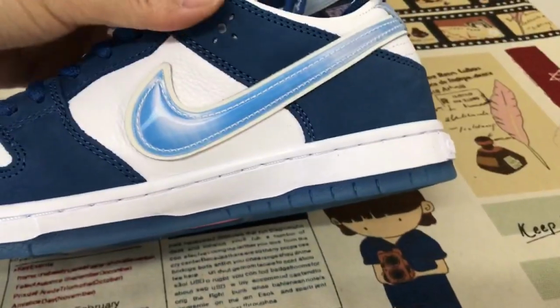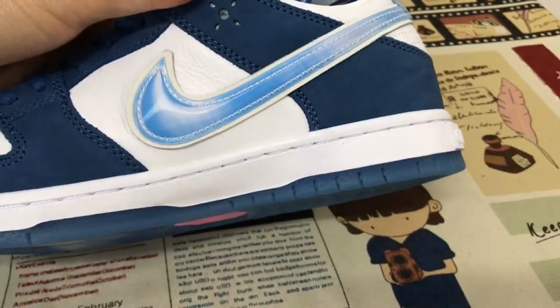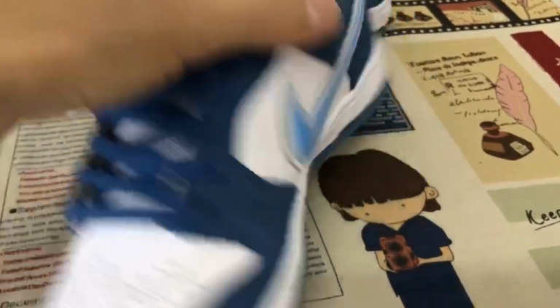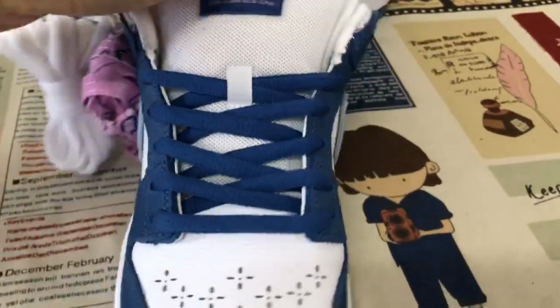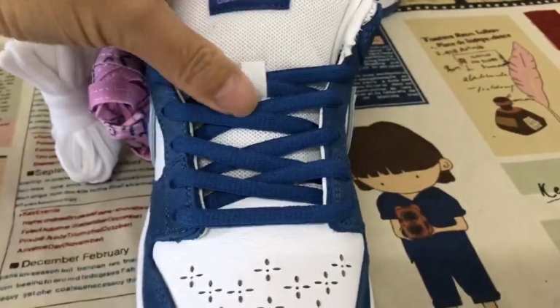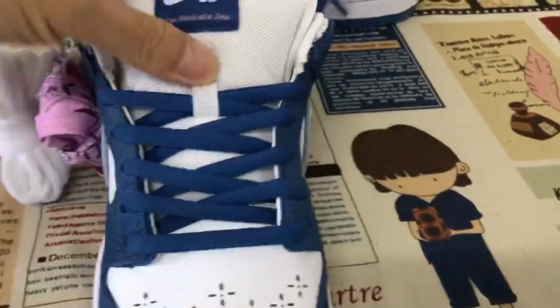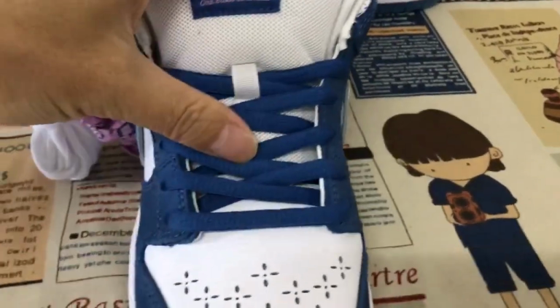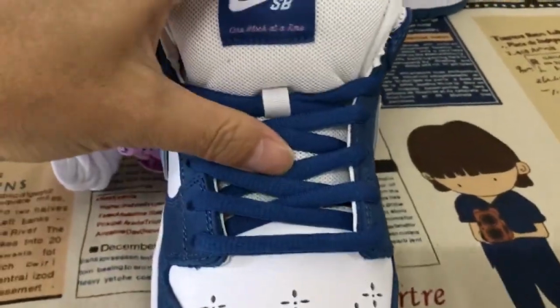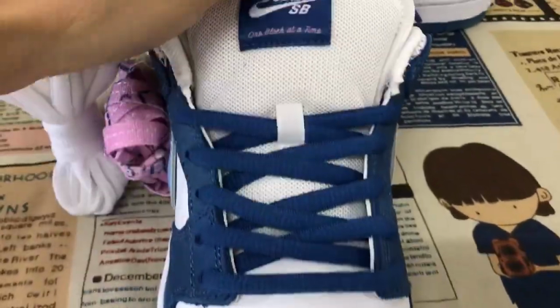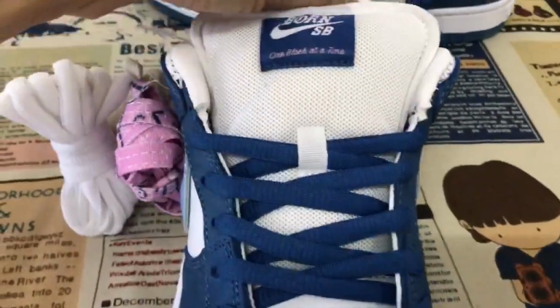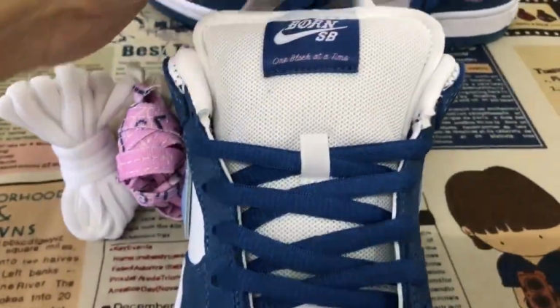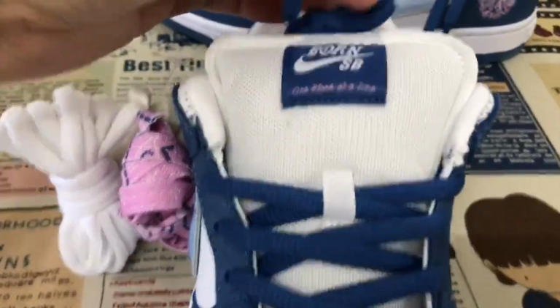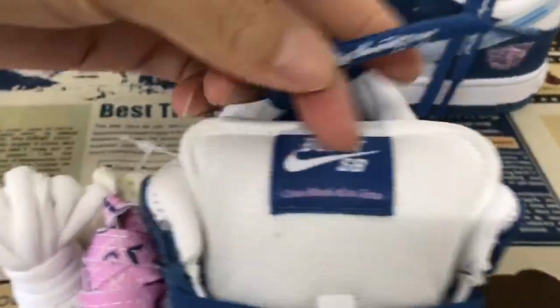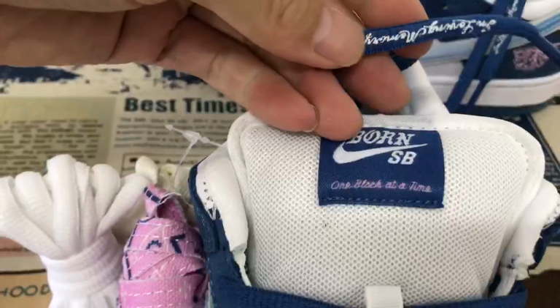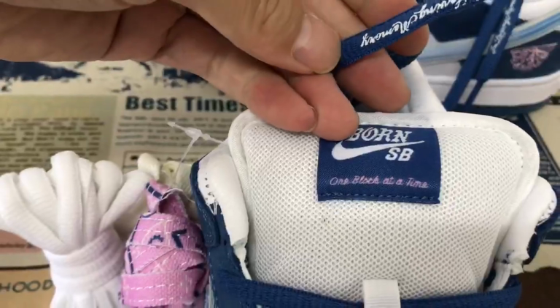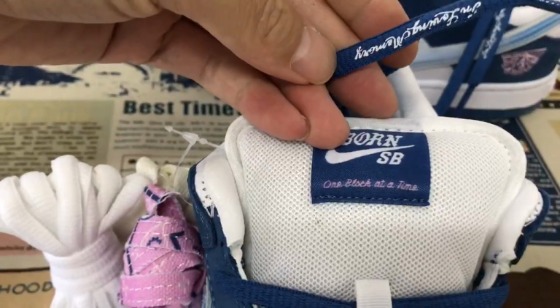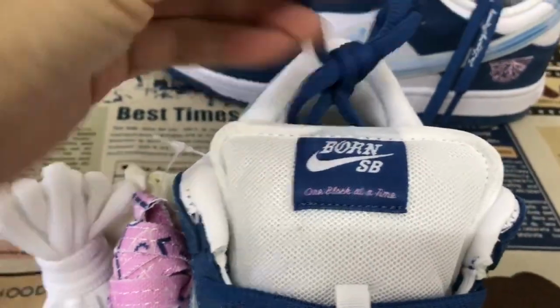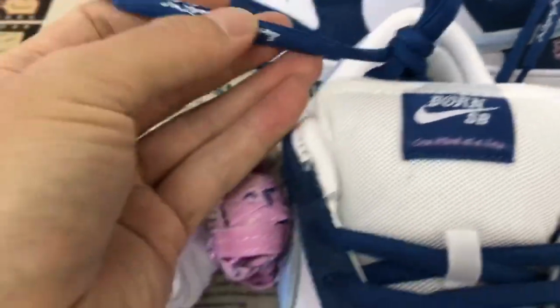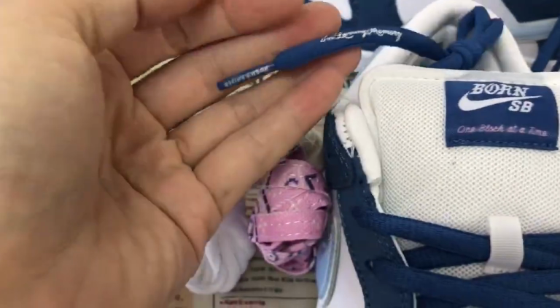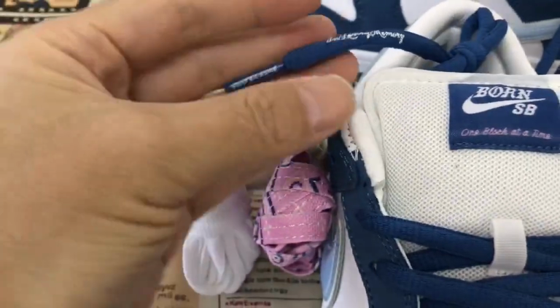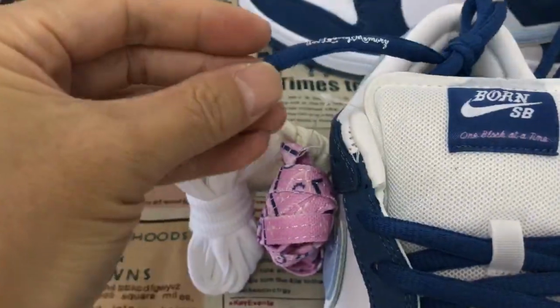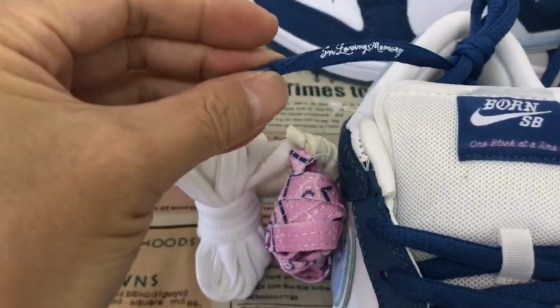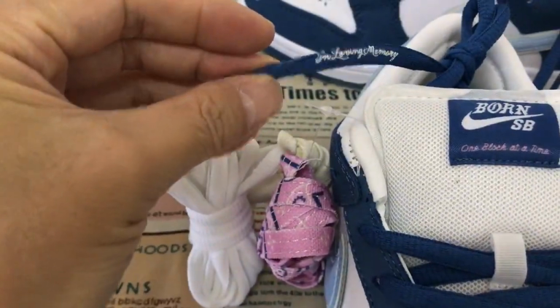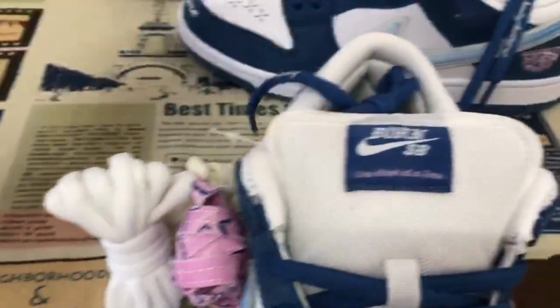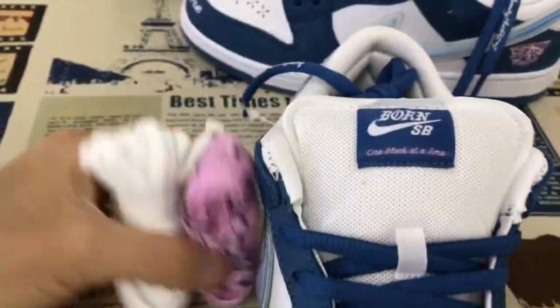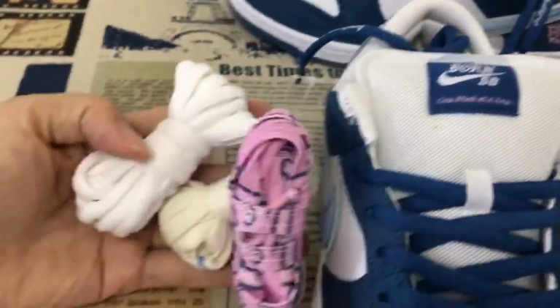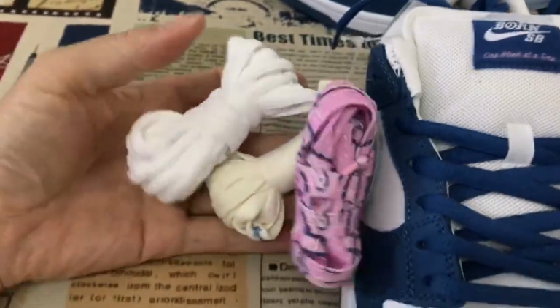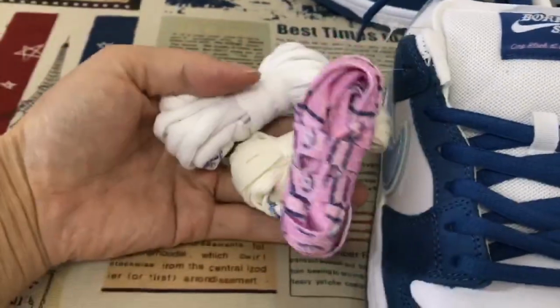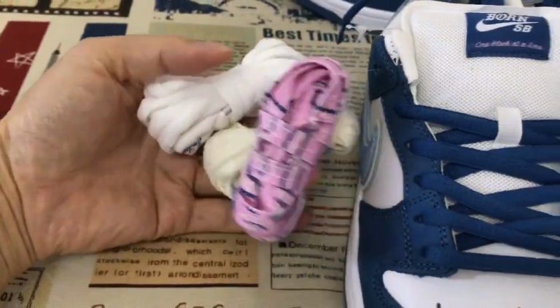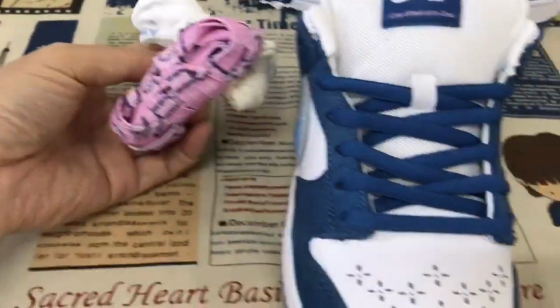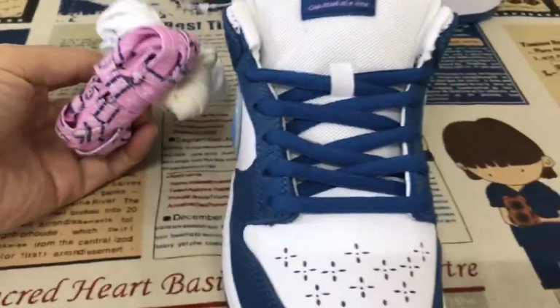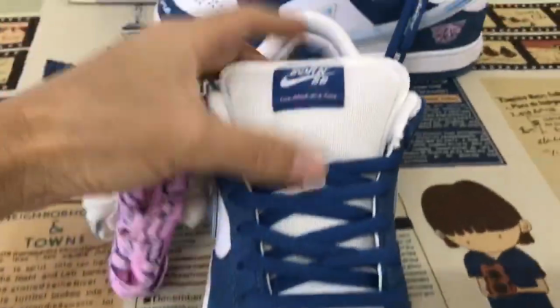Here is the inside view. Here is the shoe lace — the navy blue shoe lace. It comes with three extra shoe laces.